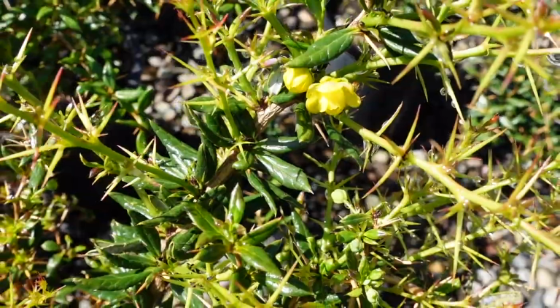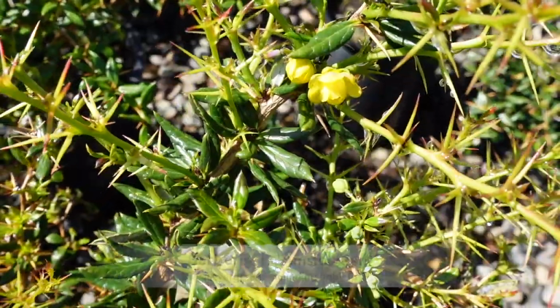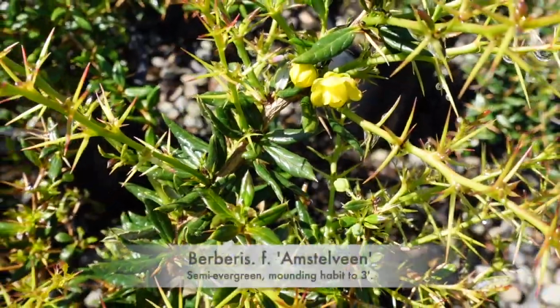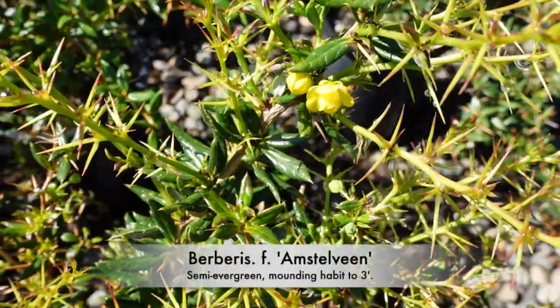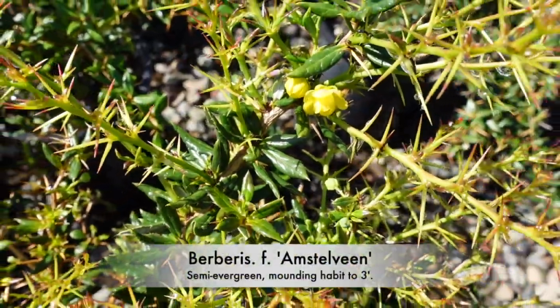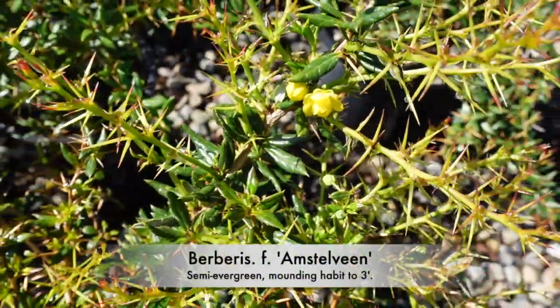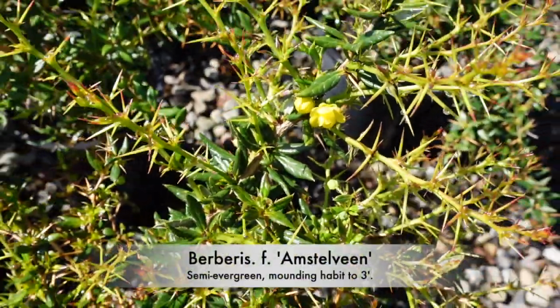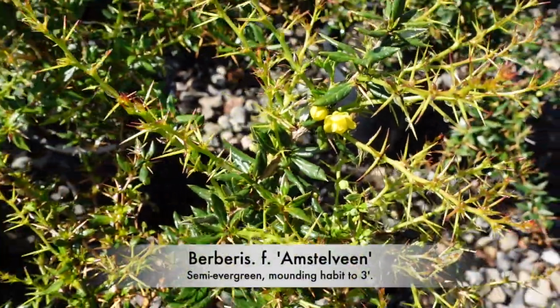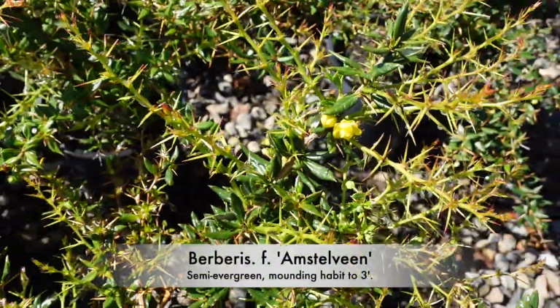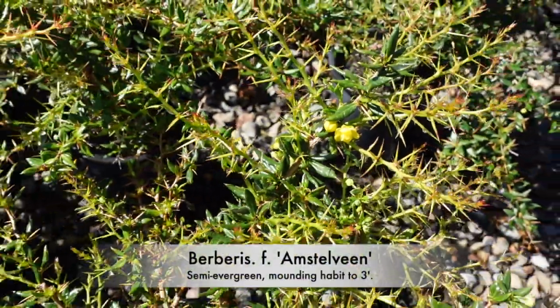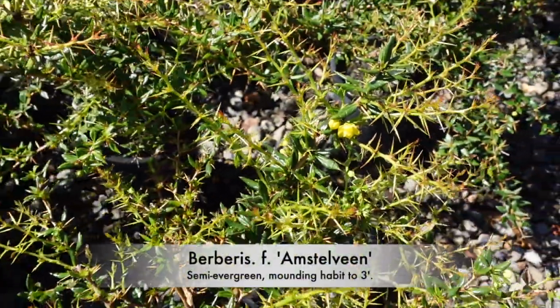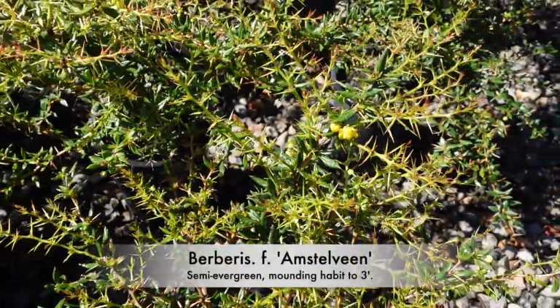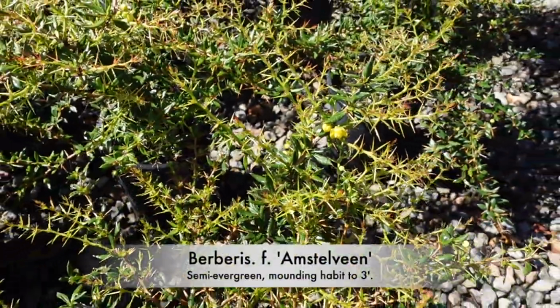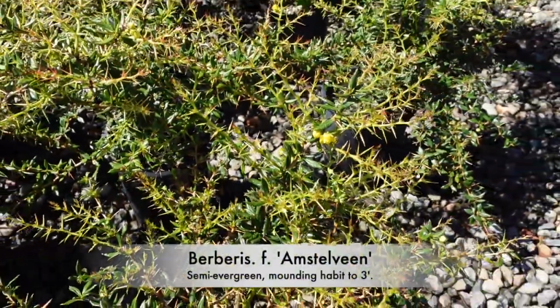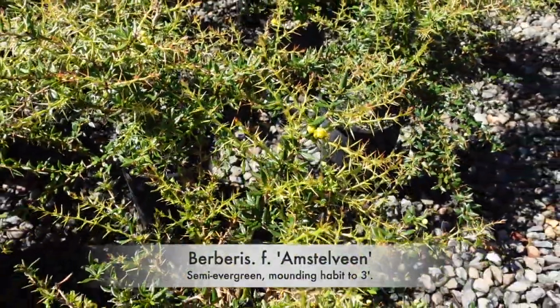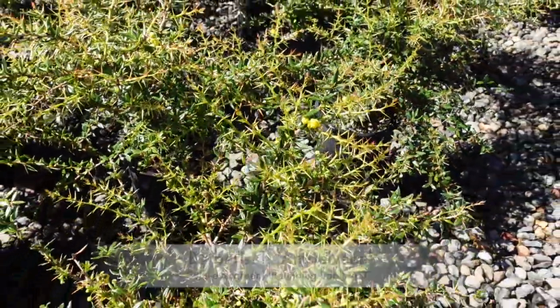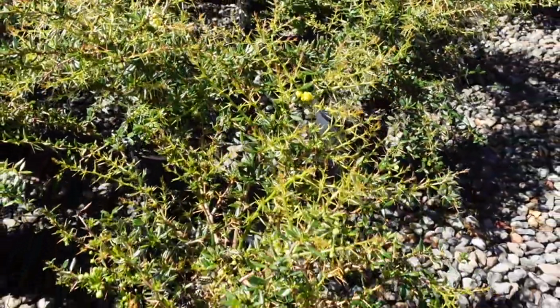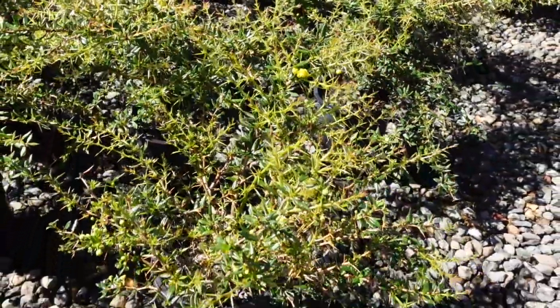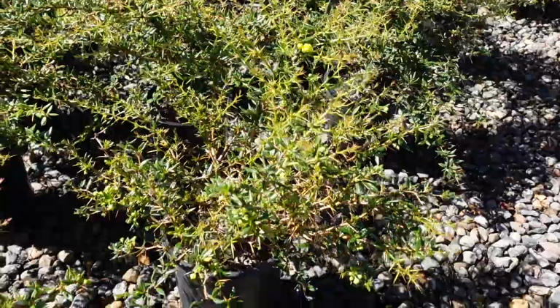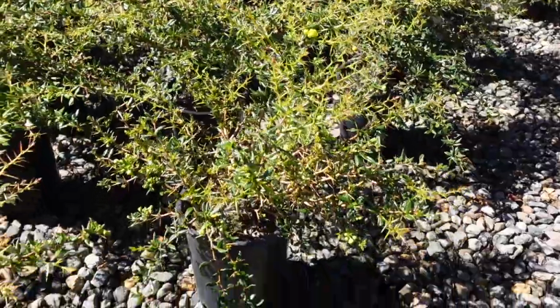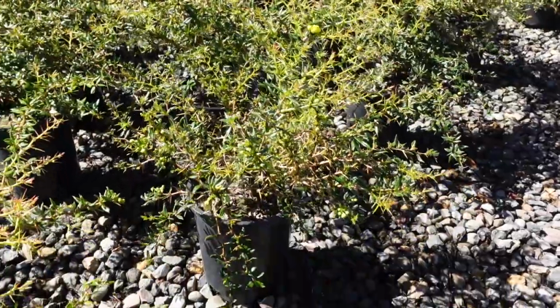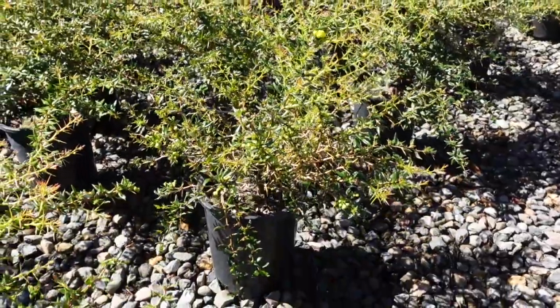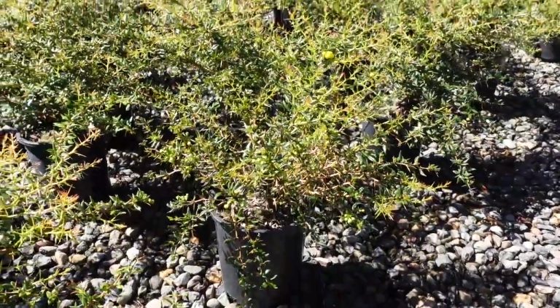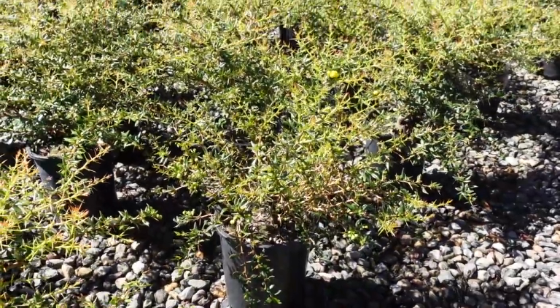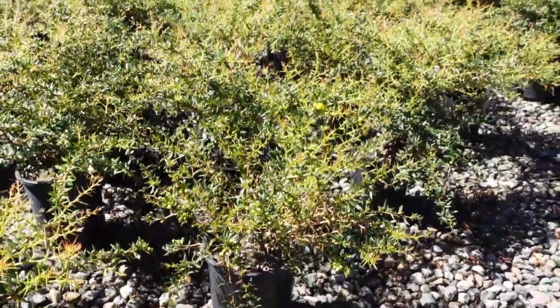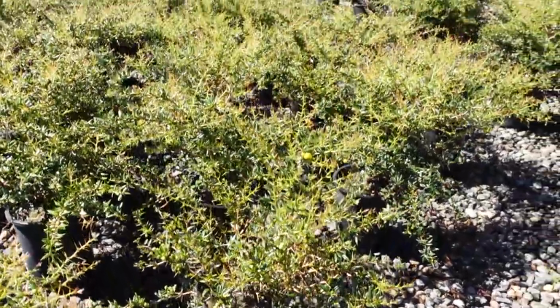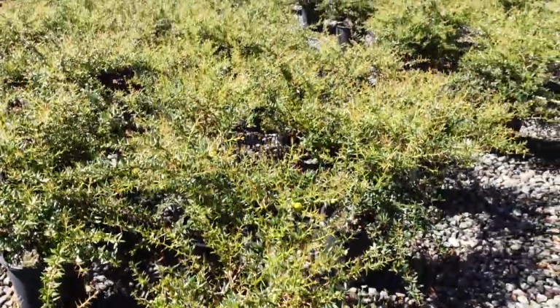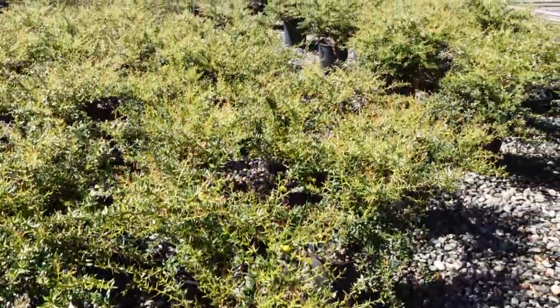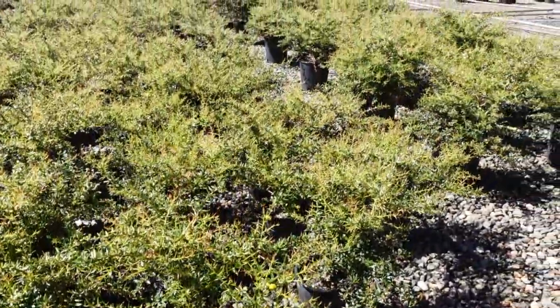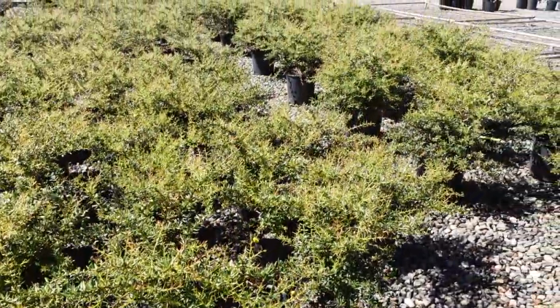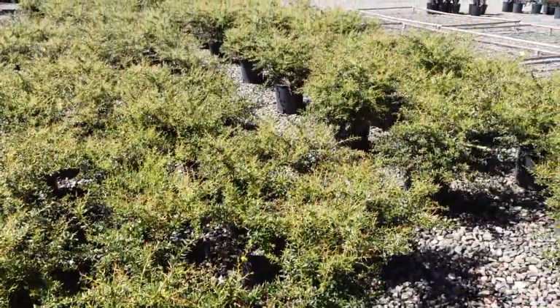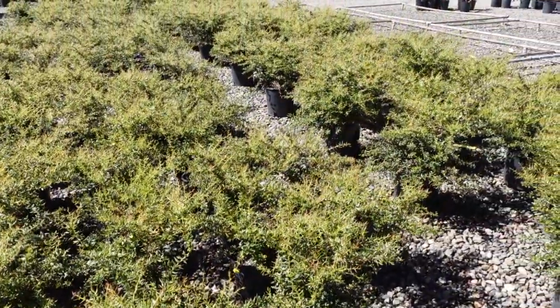Berberis Amstelveen is another semi-evergreen variety with a mounding habit that has stunning clusters of yellow flowers in the spring.